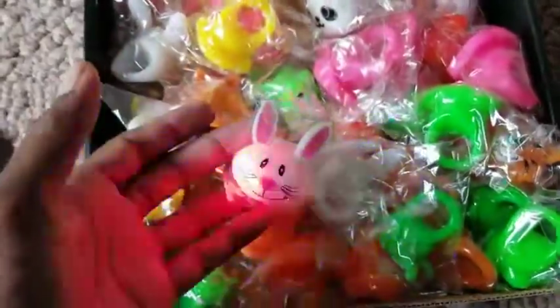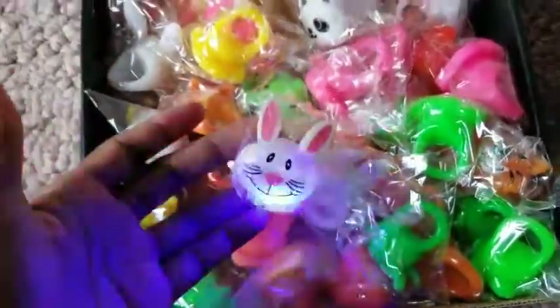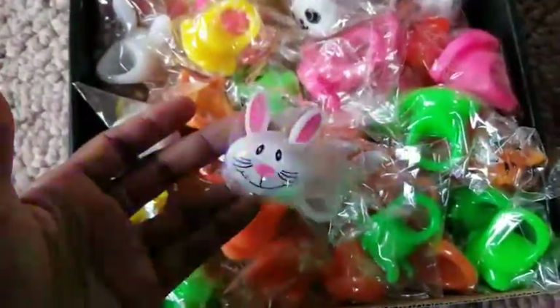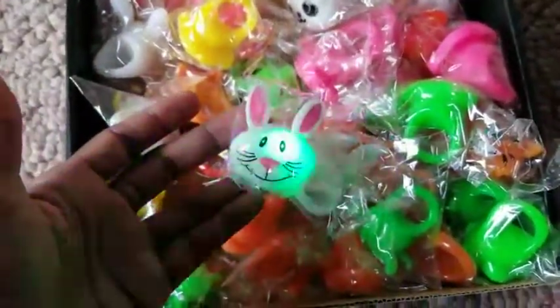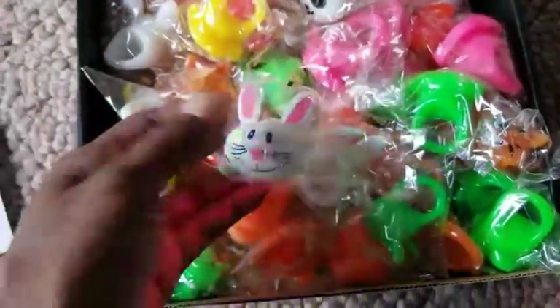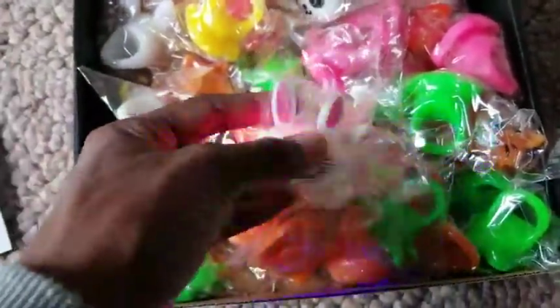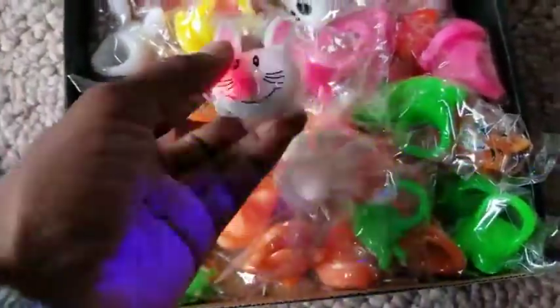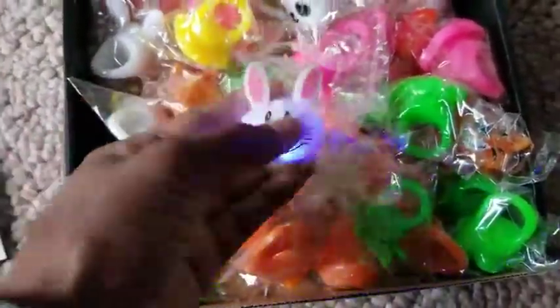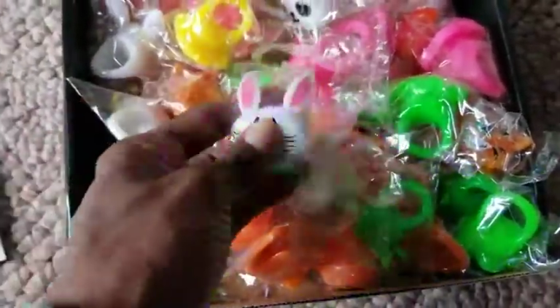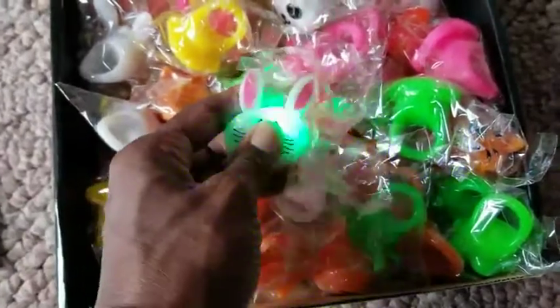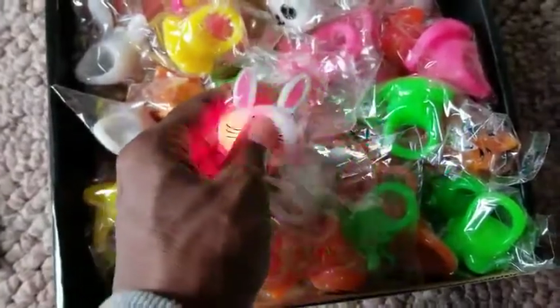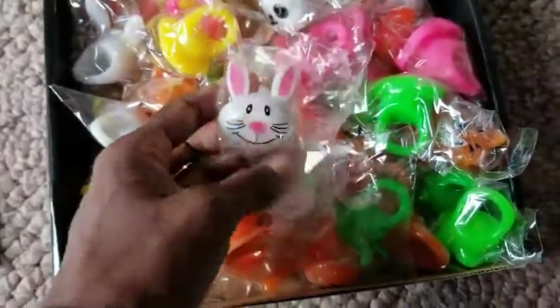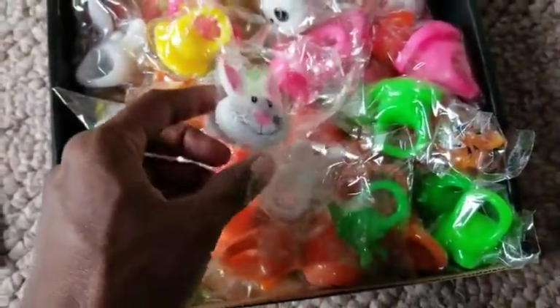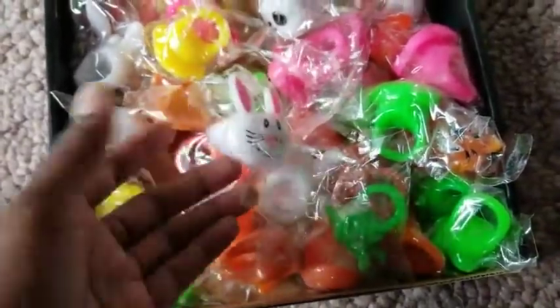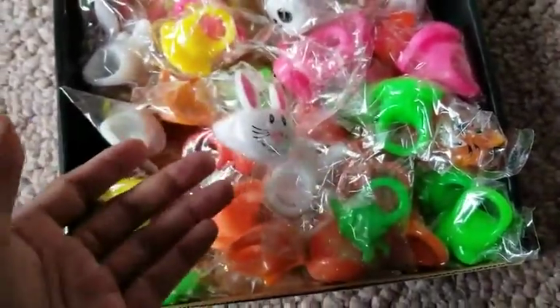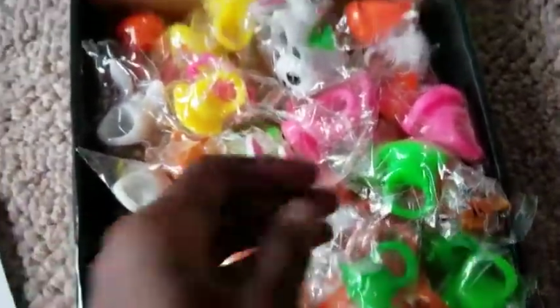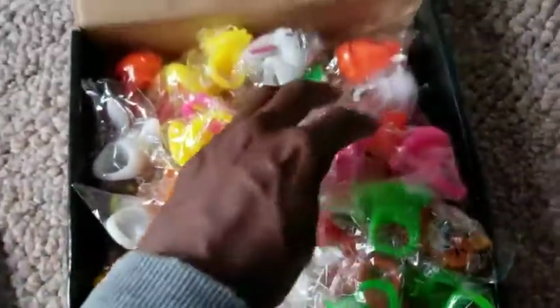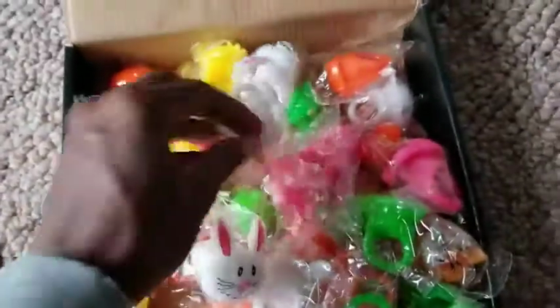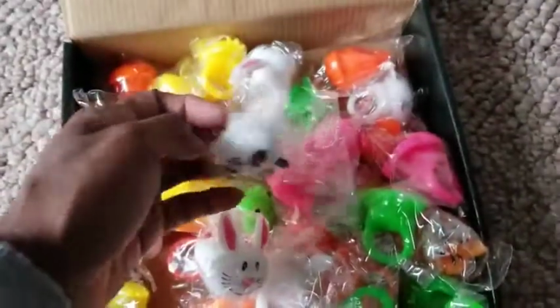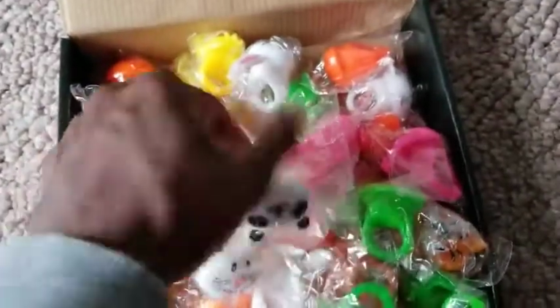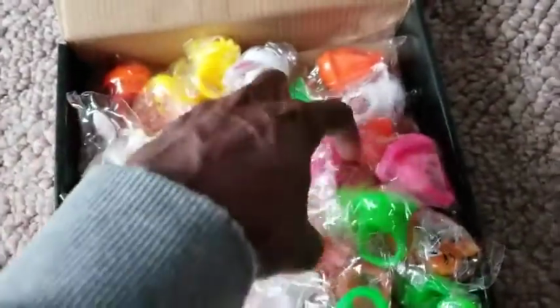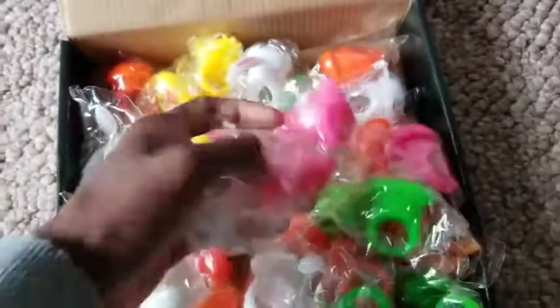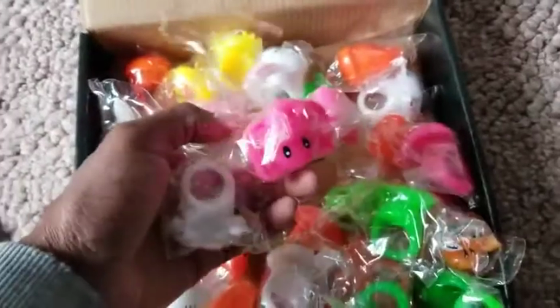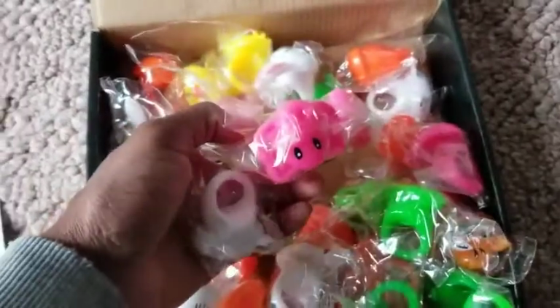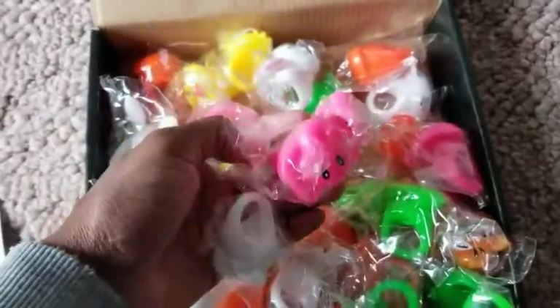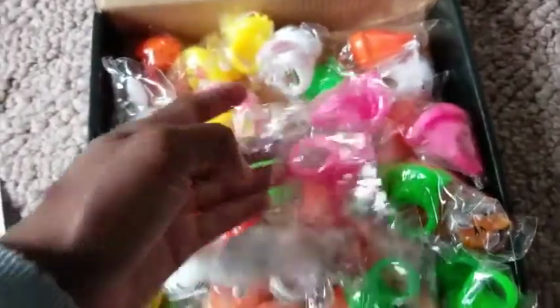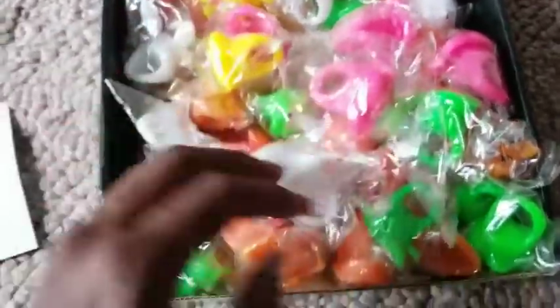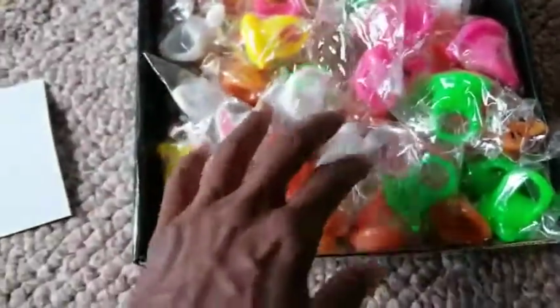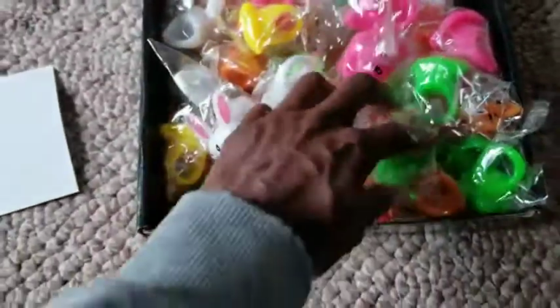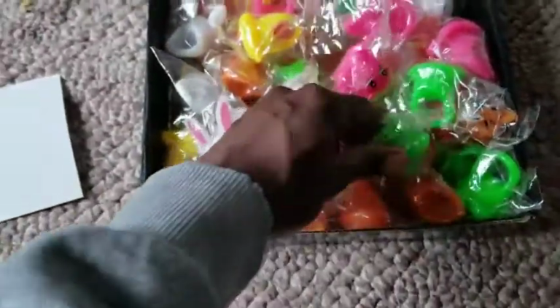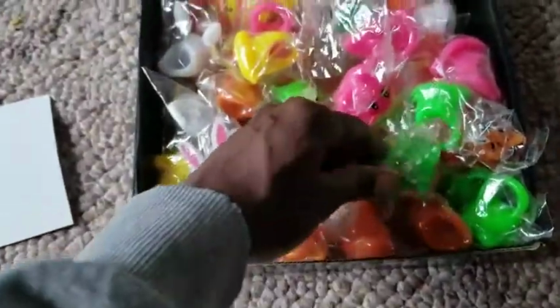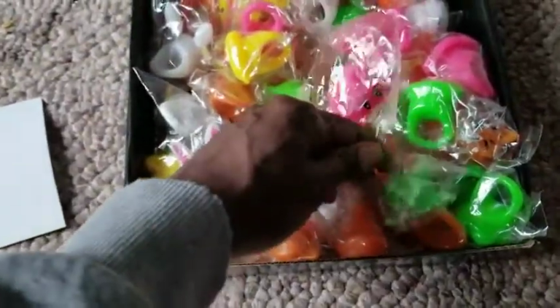So then you press the button again and they go off. They come in all of these bright colors with different faces on them — there's pandas, and they have various animal designs.